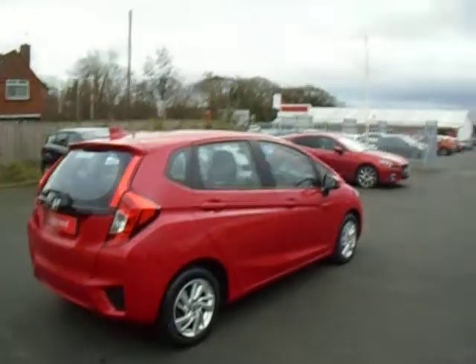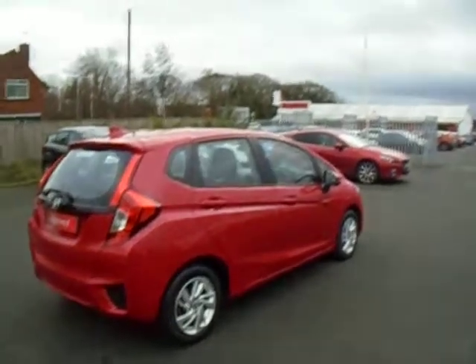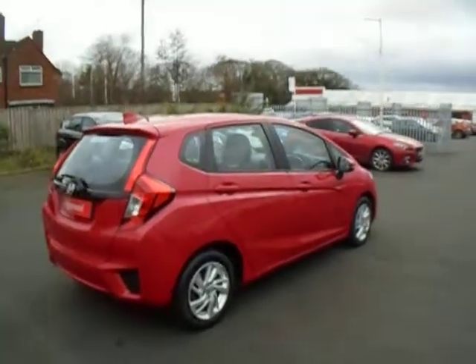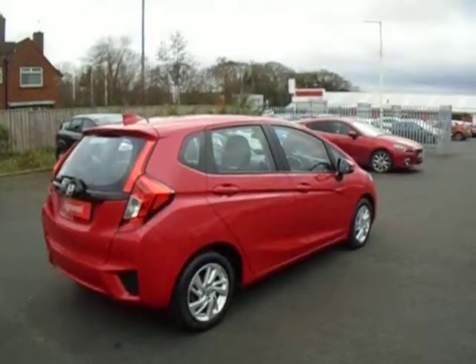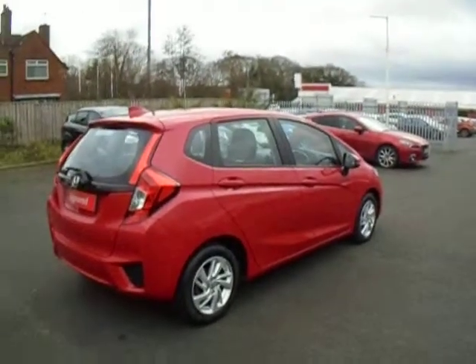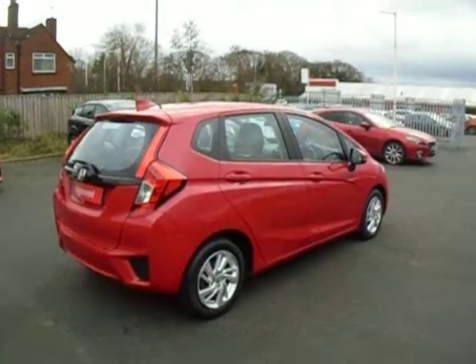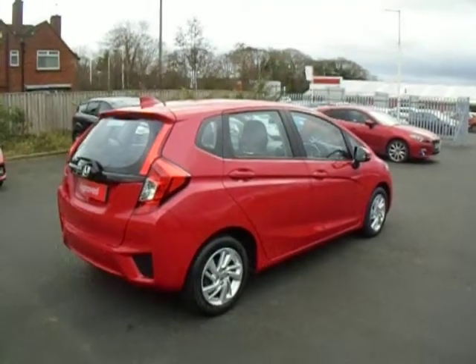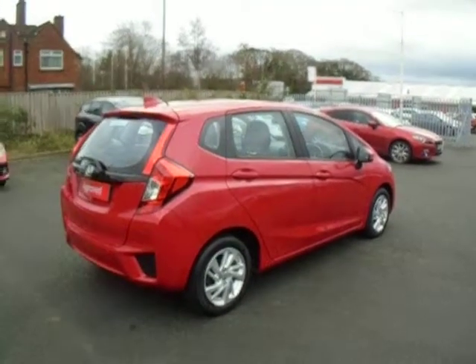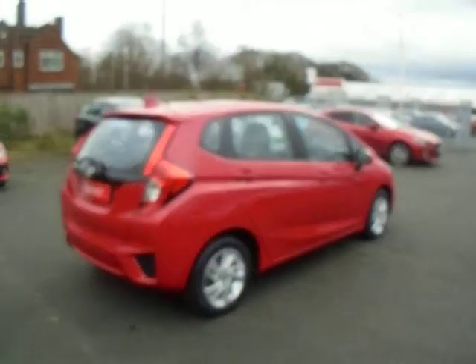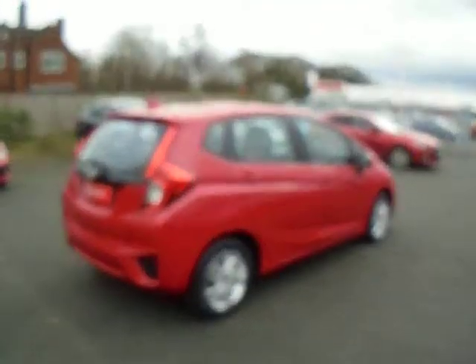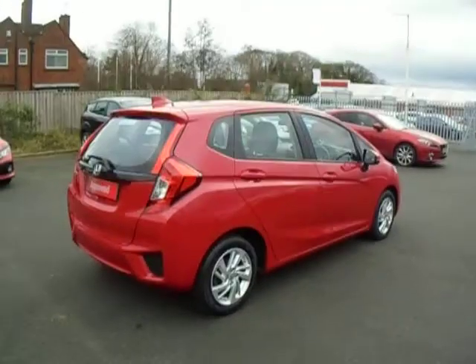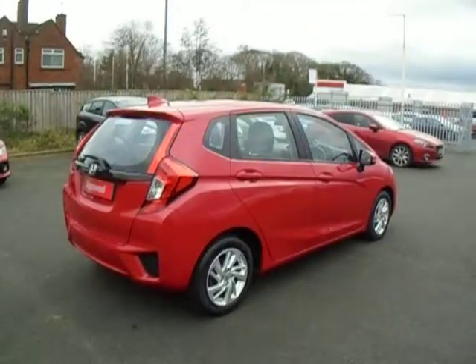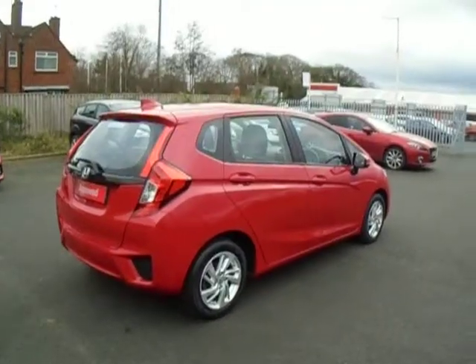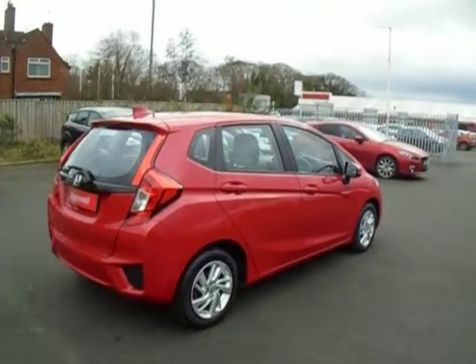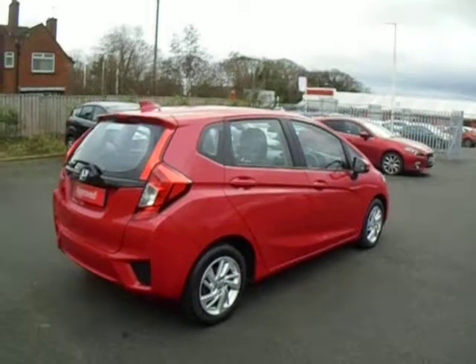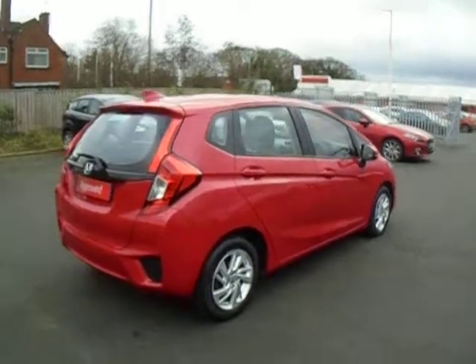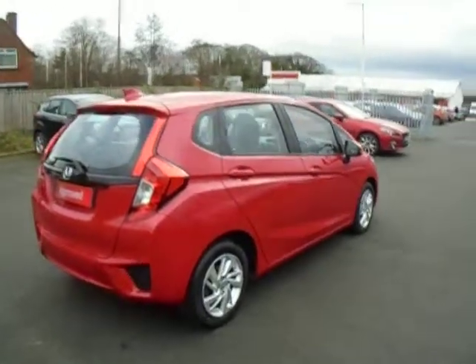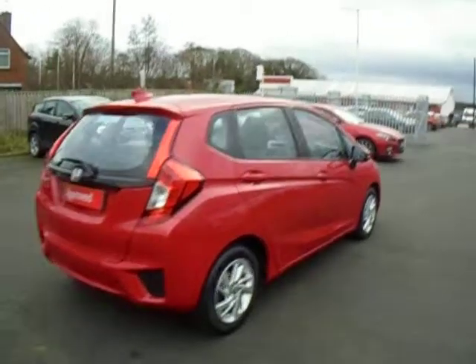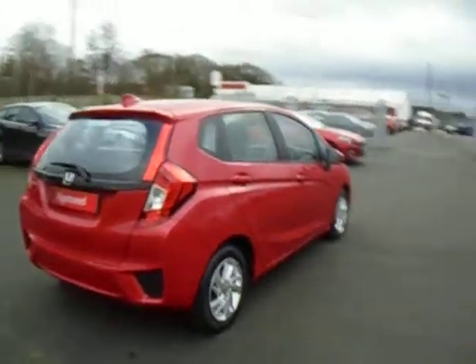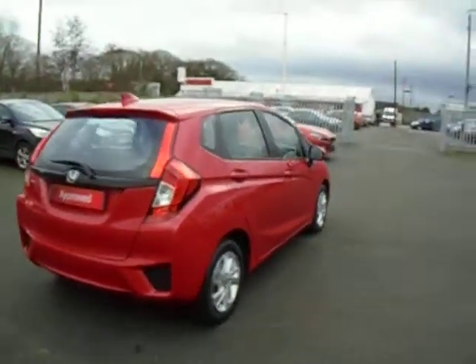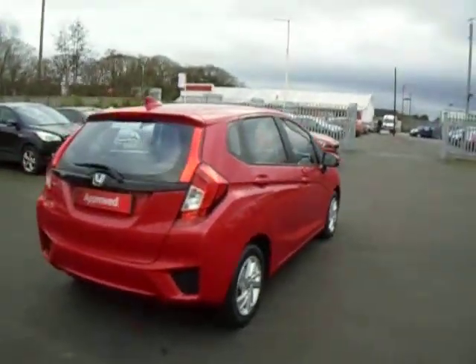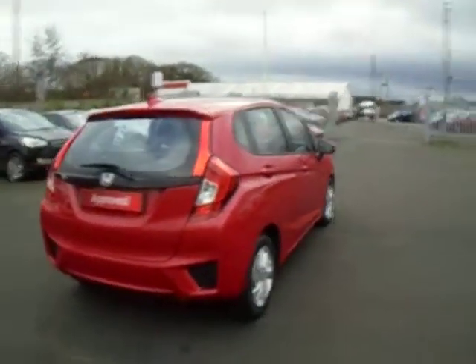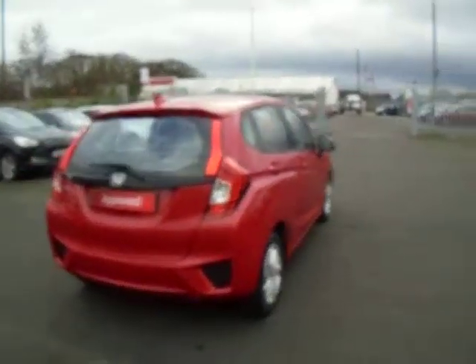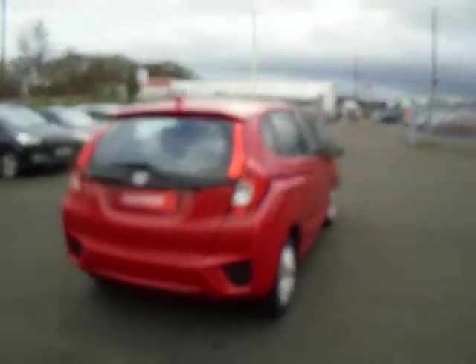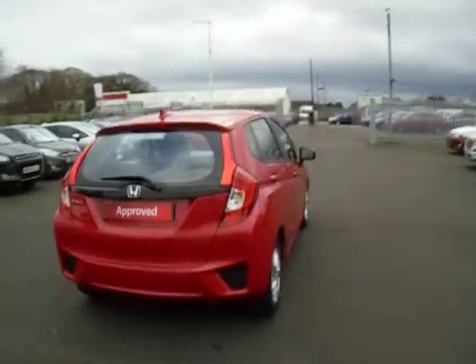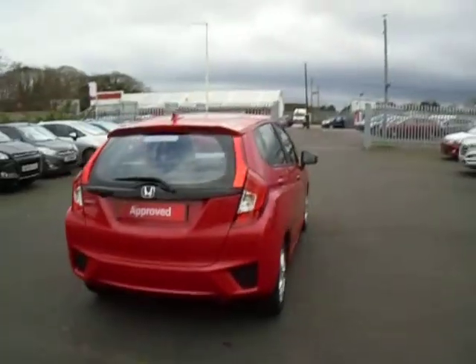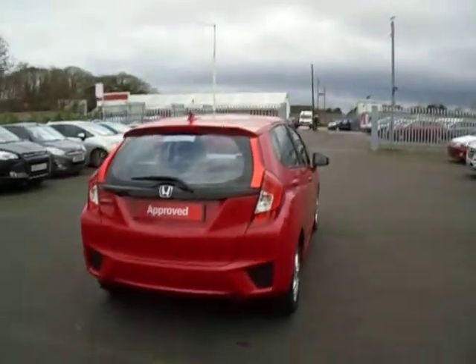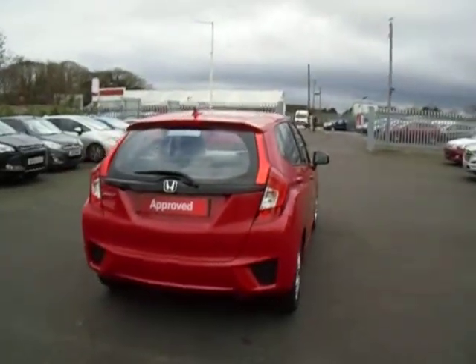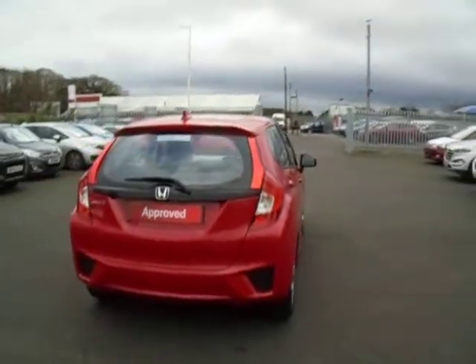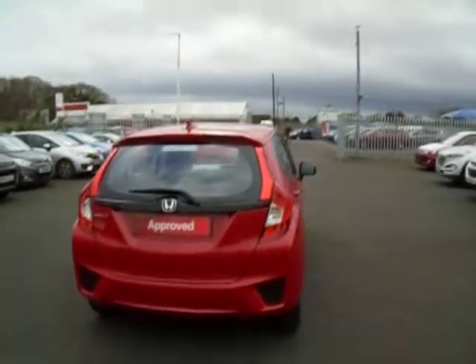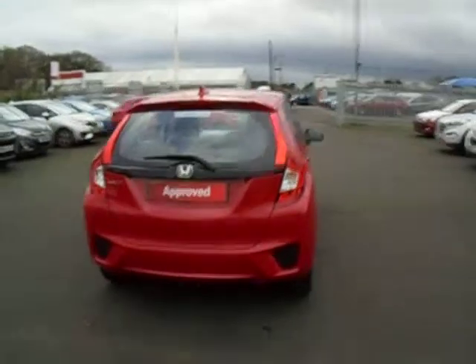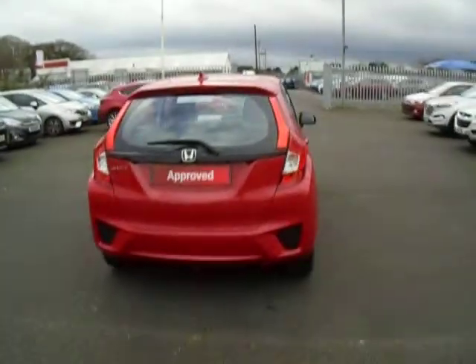First registered in June 2016, so we've still got a few months left of its manufacturer's warranty. But being a Honda approved vehicle, it will come with 12 months warranty, with the option to upgrade that to 24 months at a cost of £299.